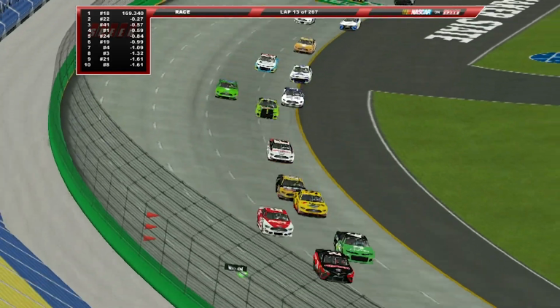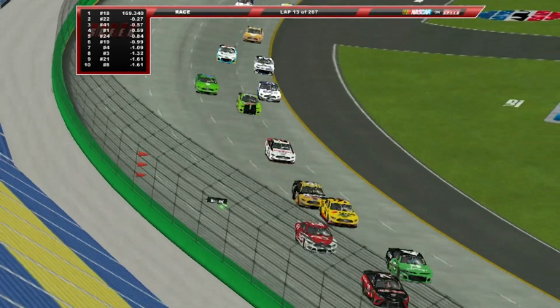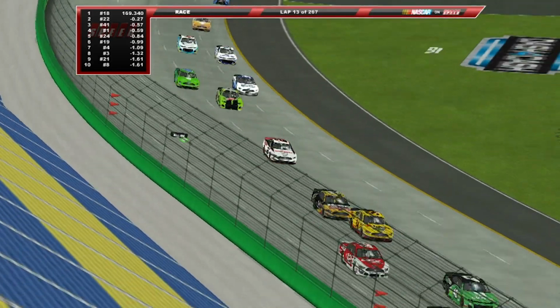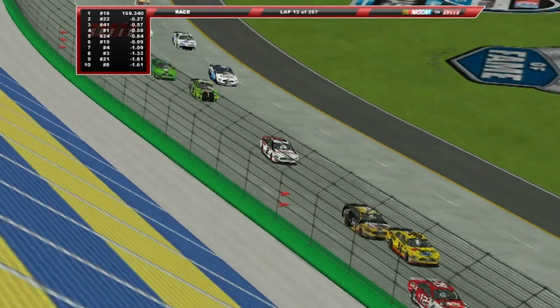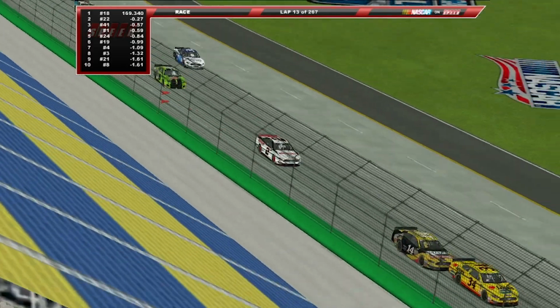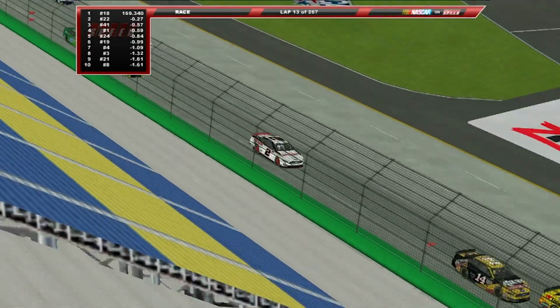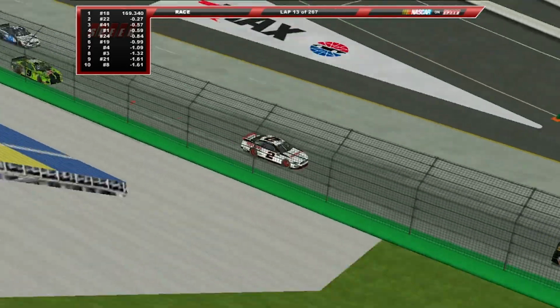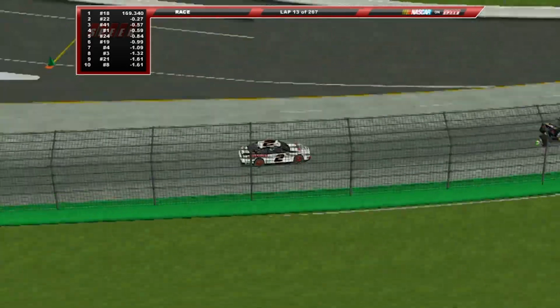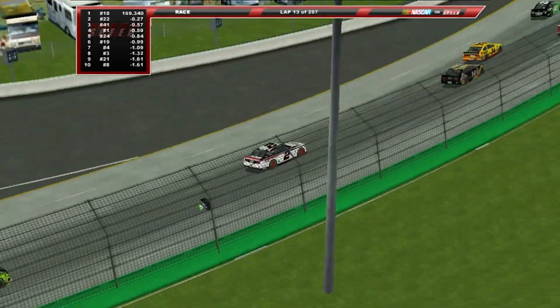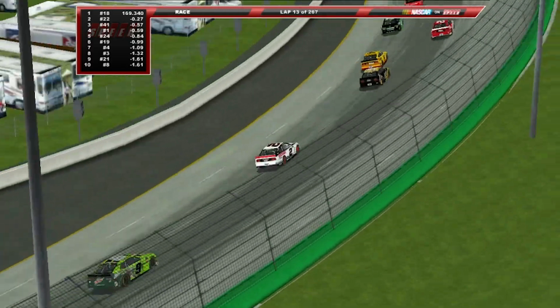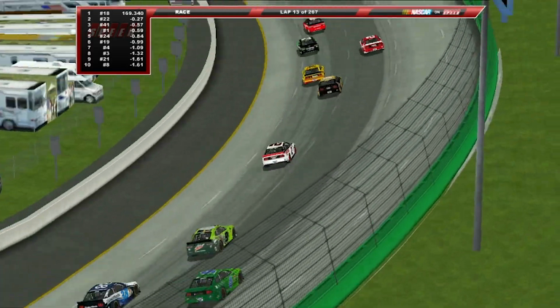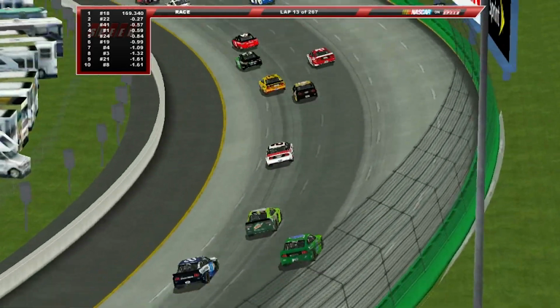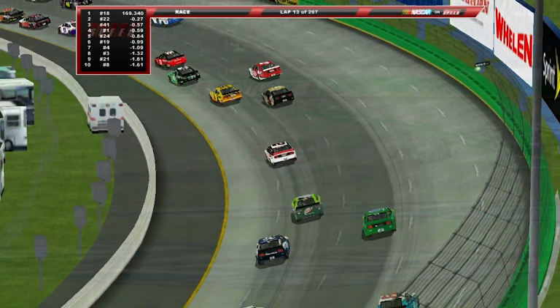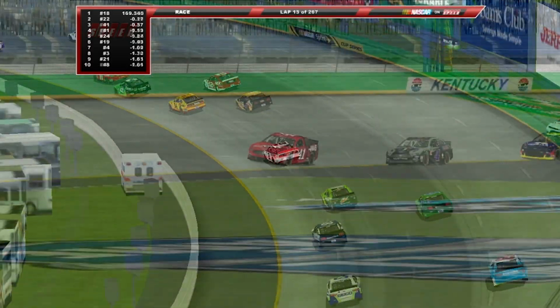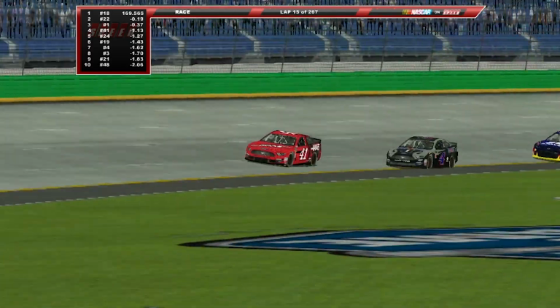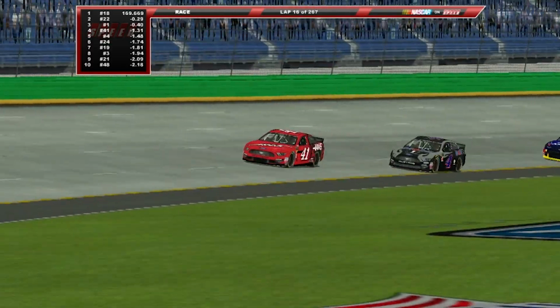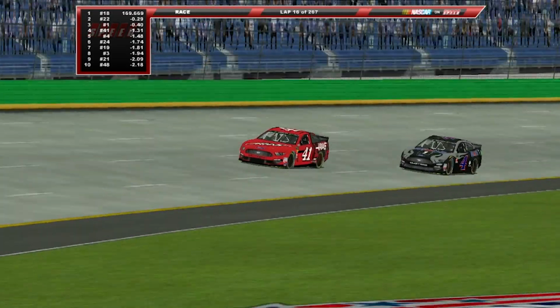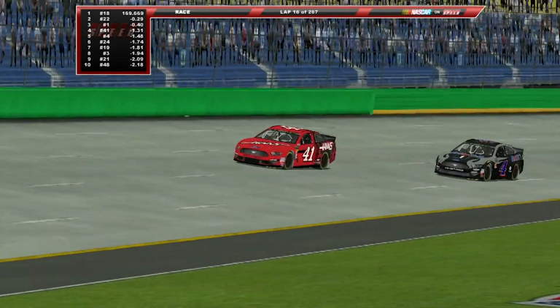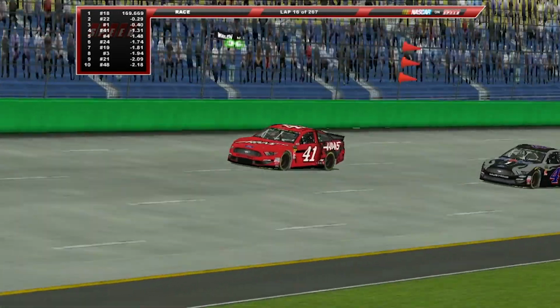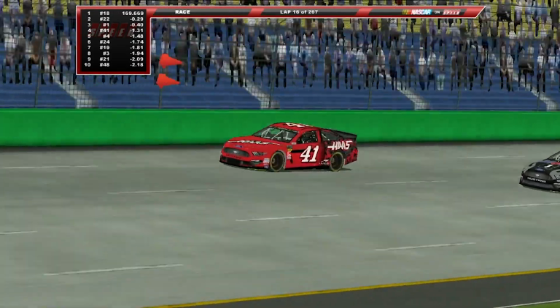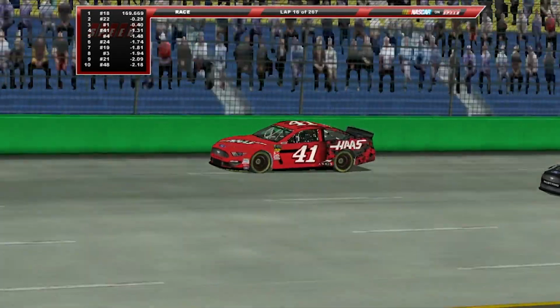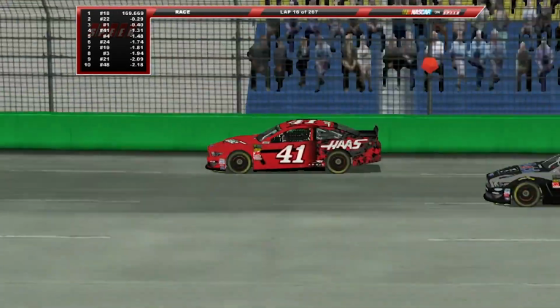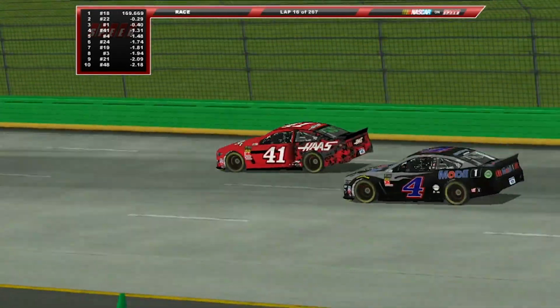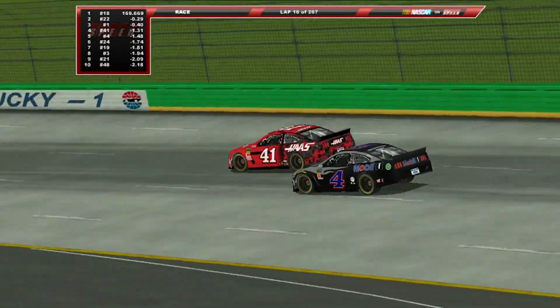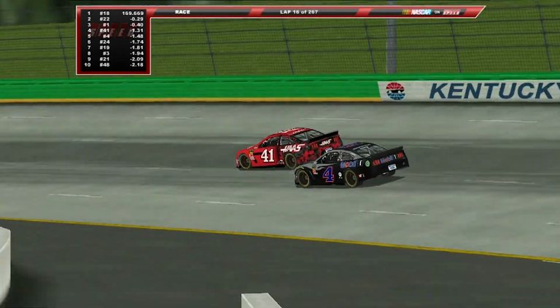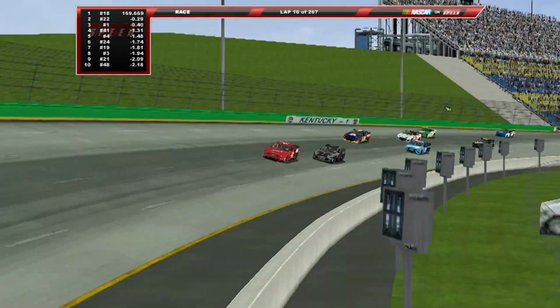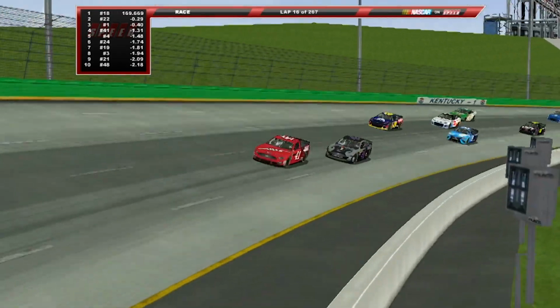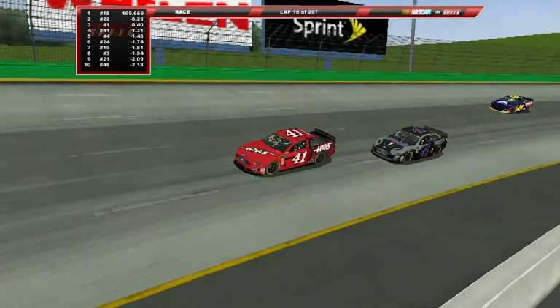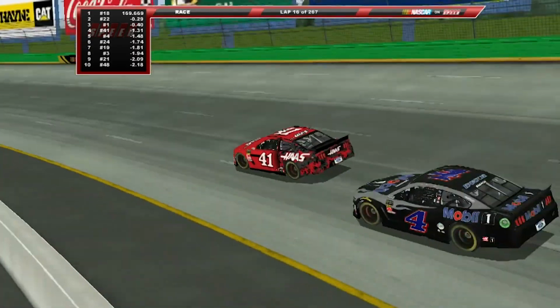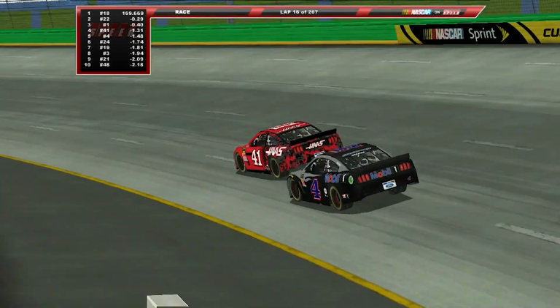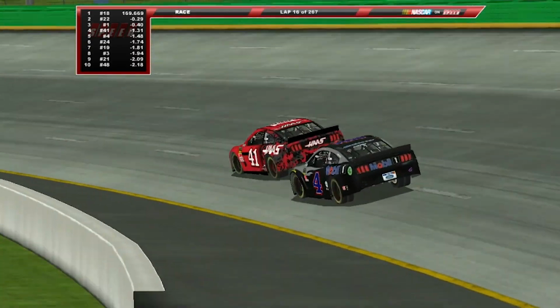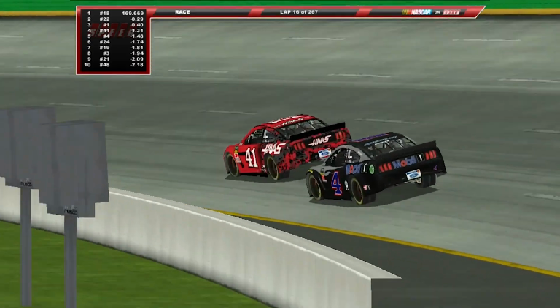Brad Keselowski has the most victories at this racetrack in the Cup Series — three wins in total. There's not too many winners in this field considering there's only been eight races here, but they've all been hogged up by four drivers: Keselowski, Truex, Busch, and Kenseth. Obviously Matt Kenseth is not in this race tonight. Daniel Suarez had a great car in qualifying, but he is on the cut line for the playoffs.